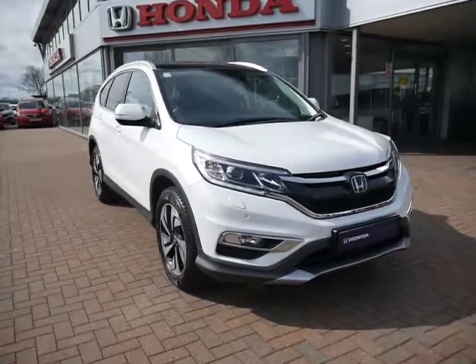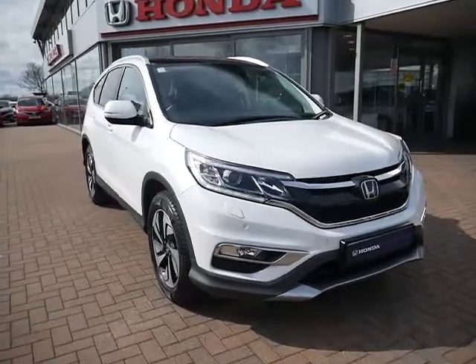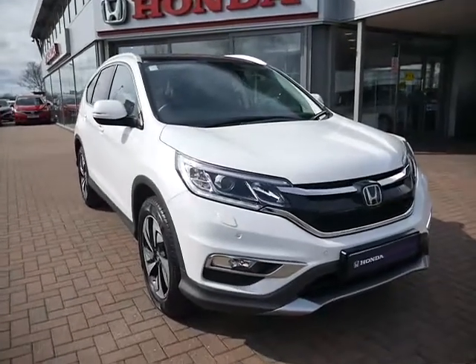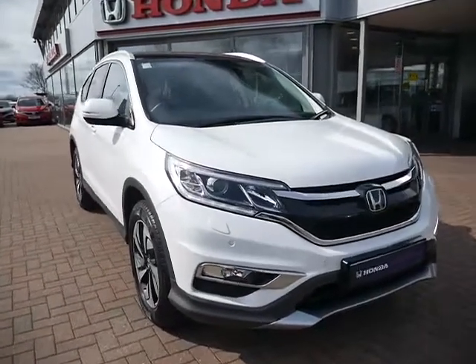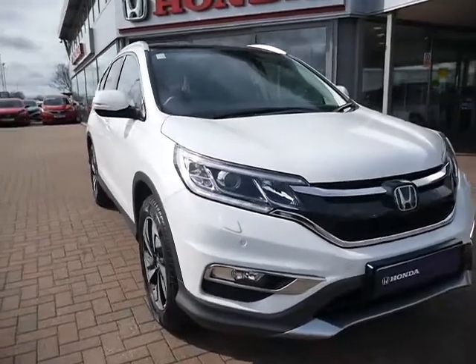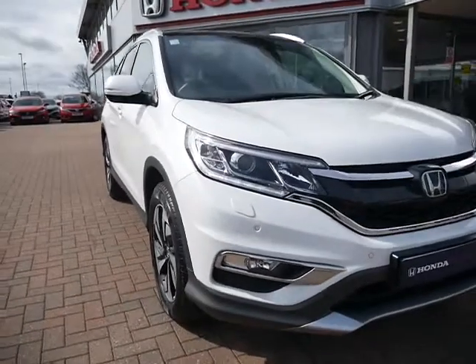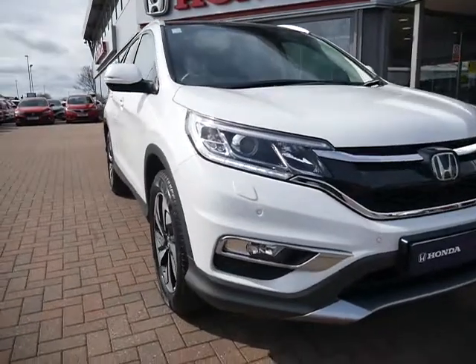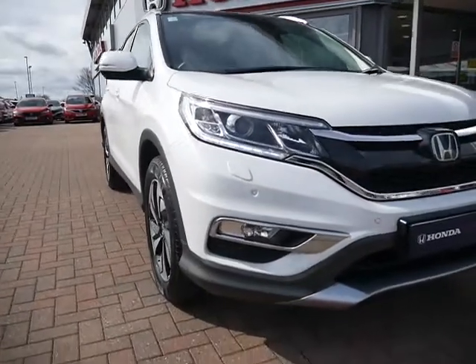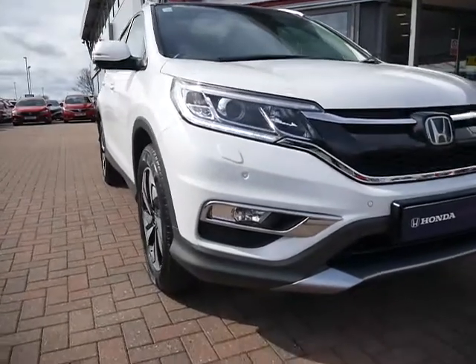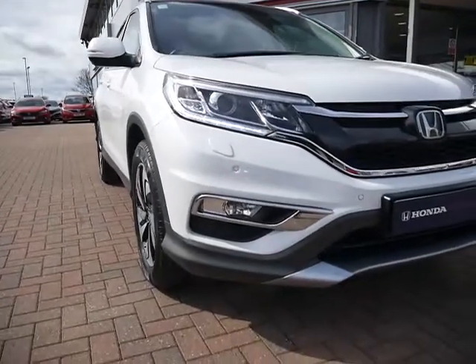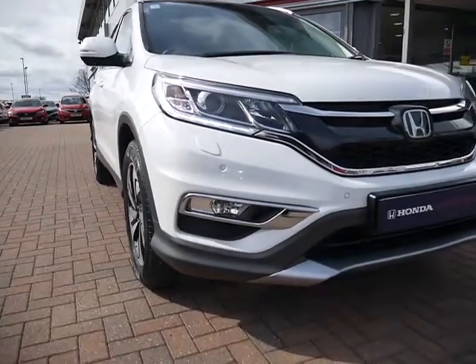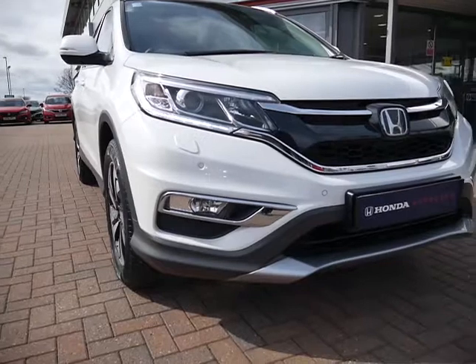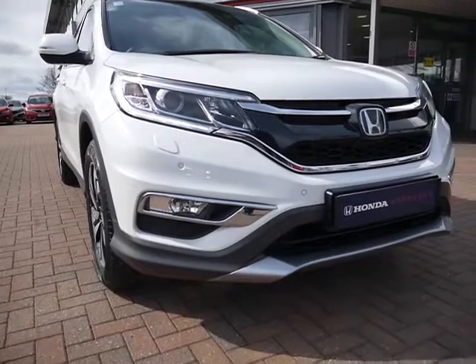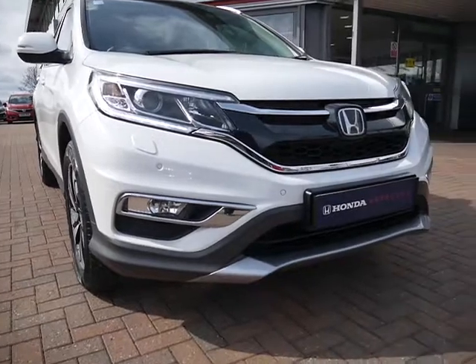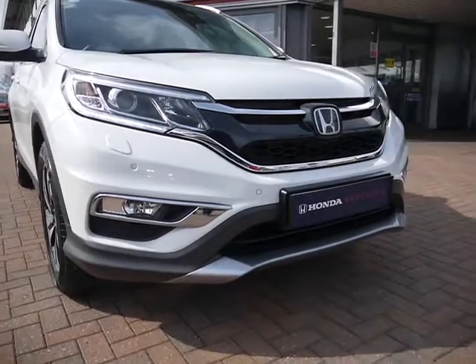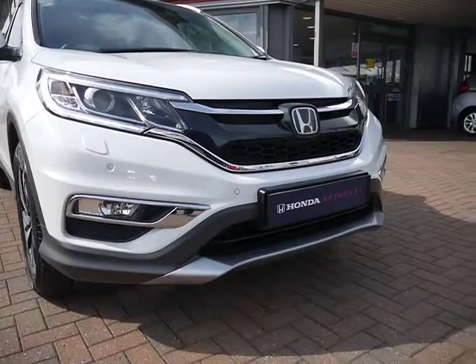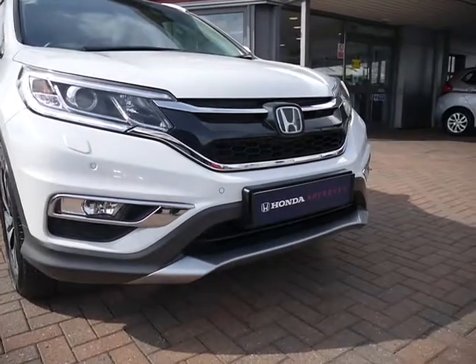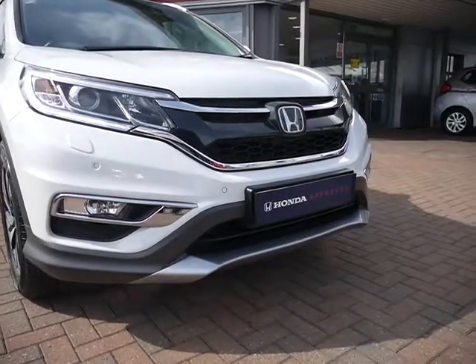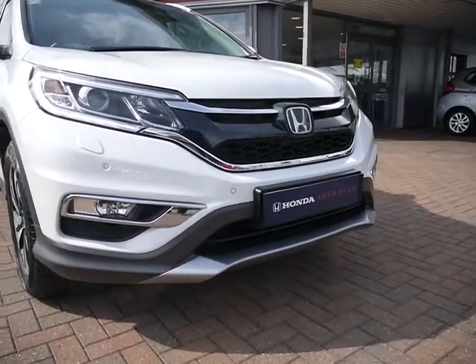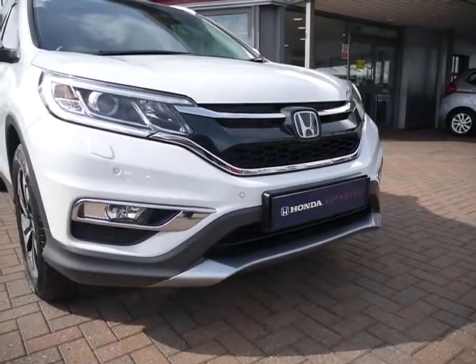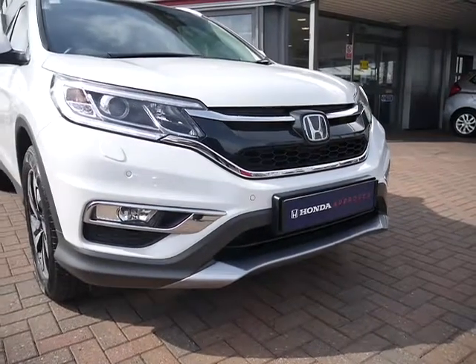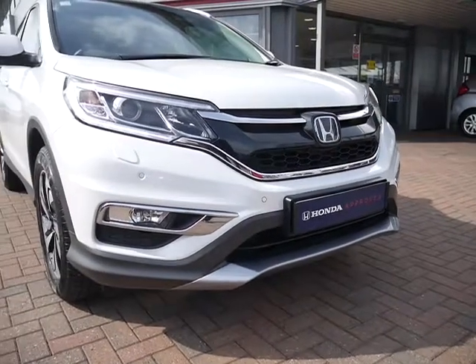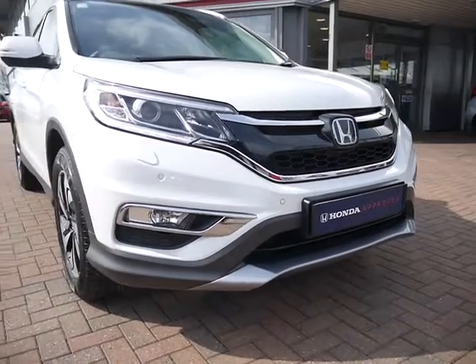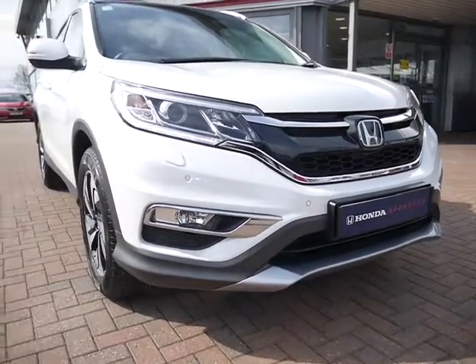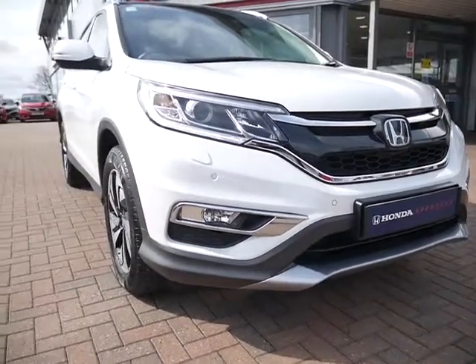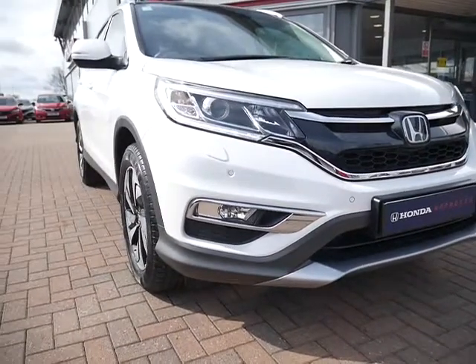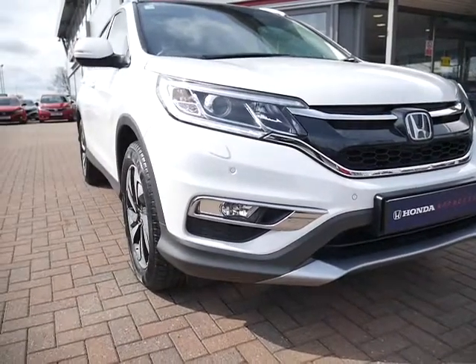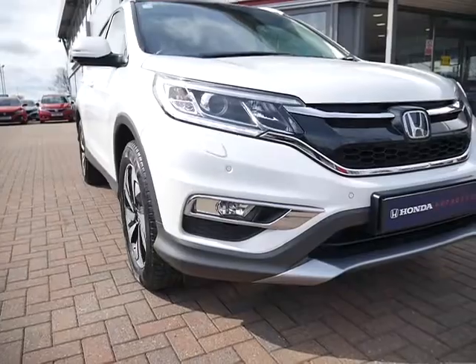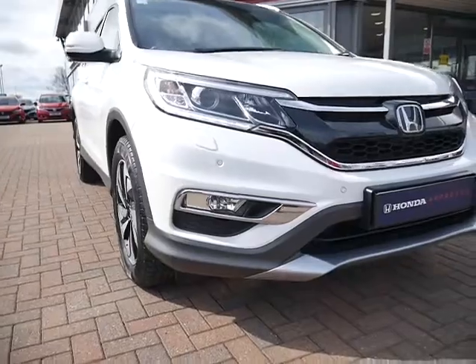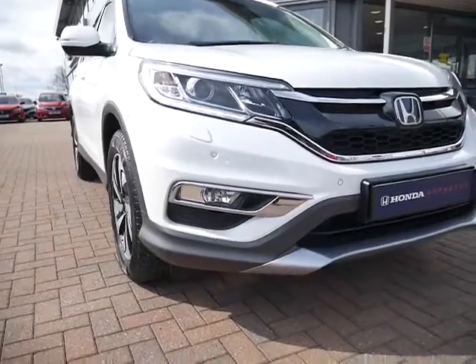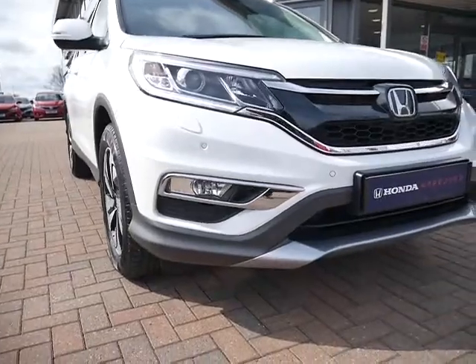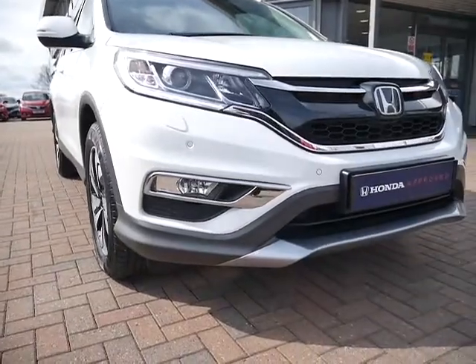Being the EX model, which is top of the range, you get front parking sensors and also the daytime running lights which are integrated into the HID headlights. Chrome surrounds on the front.